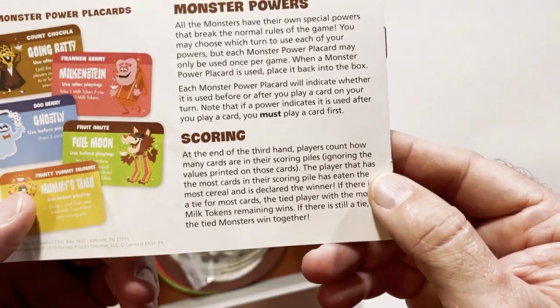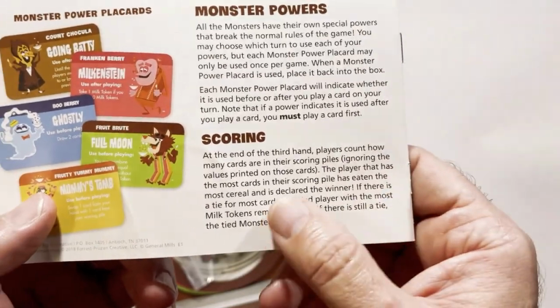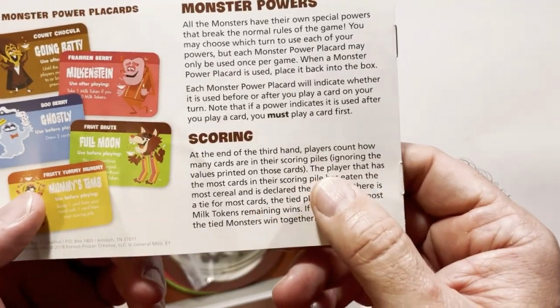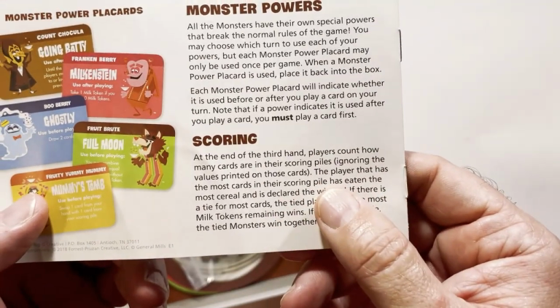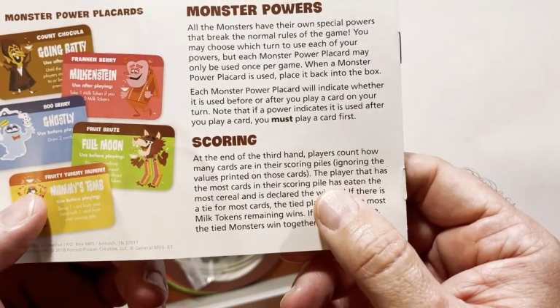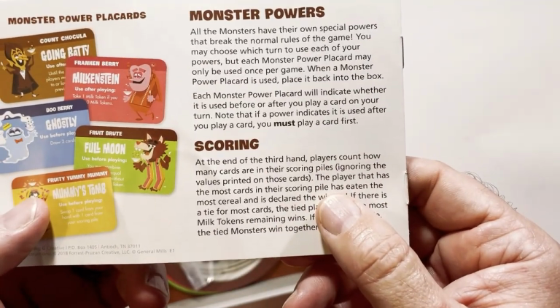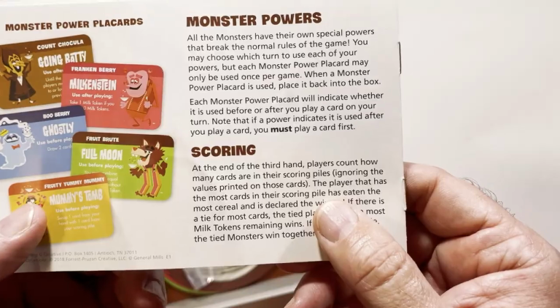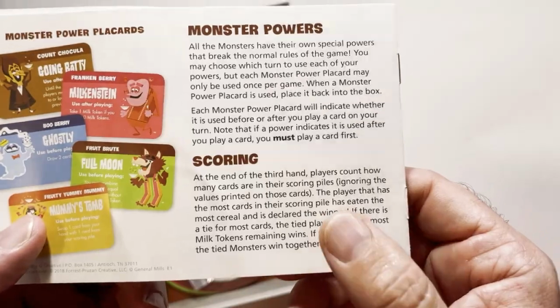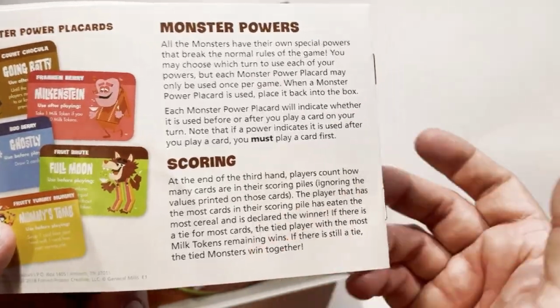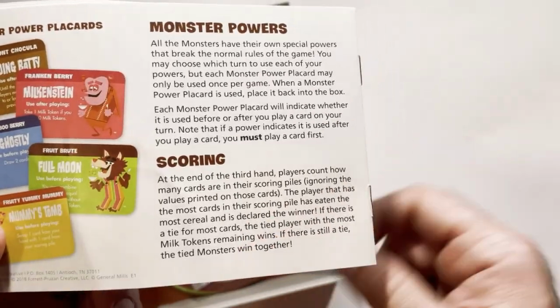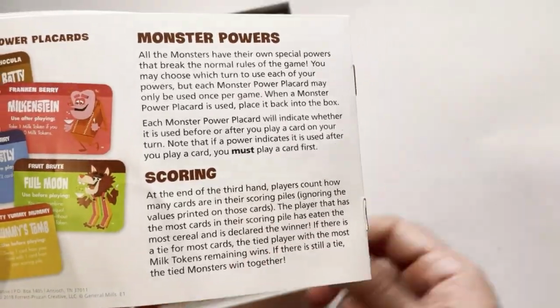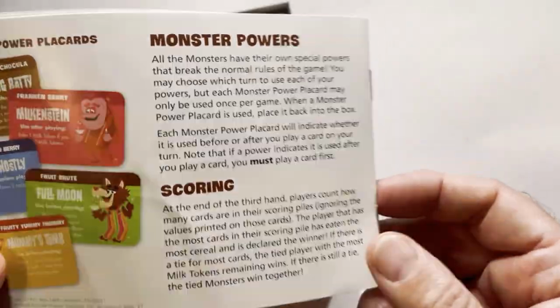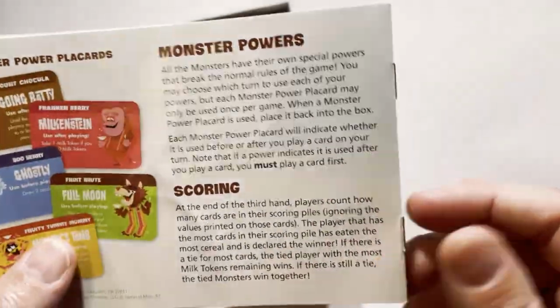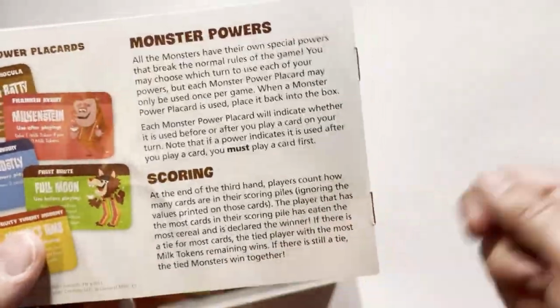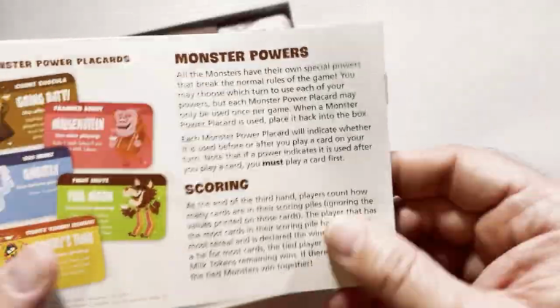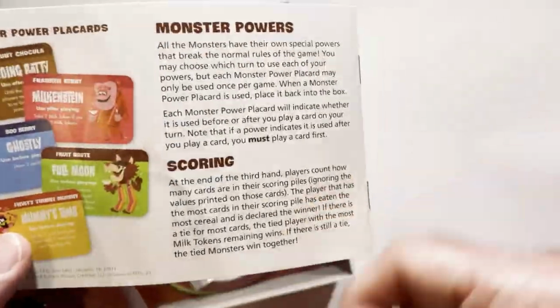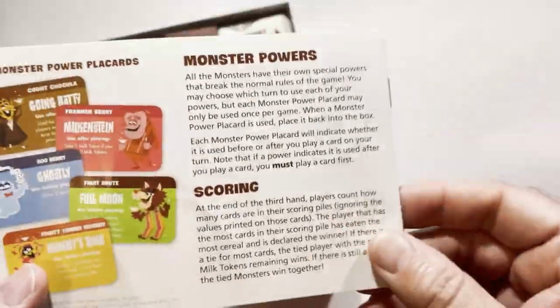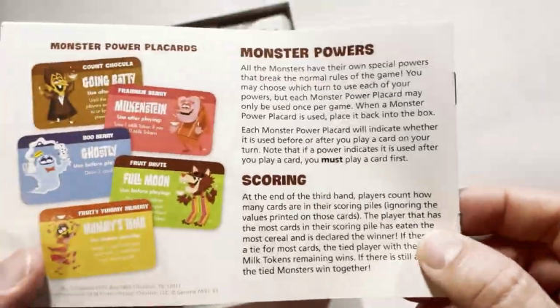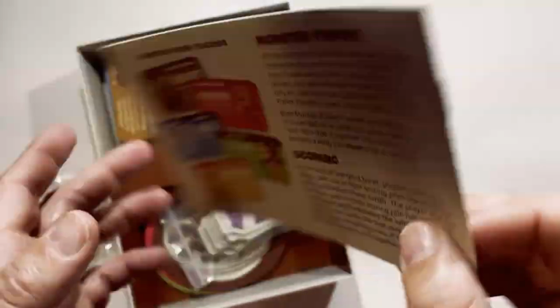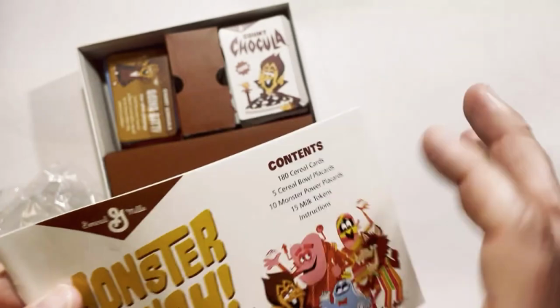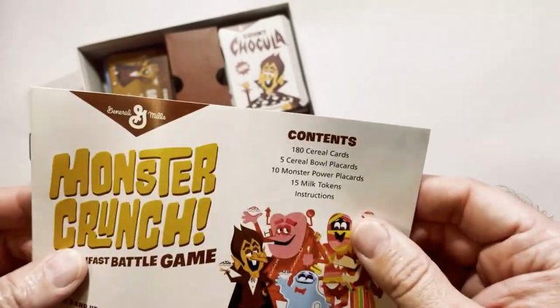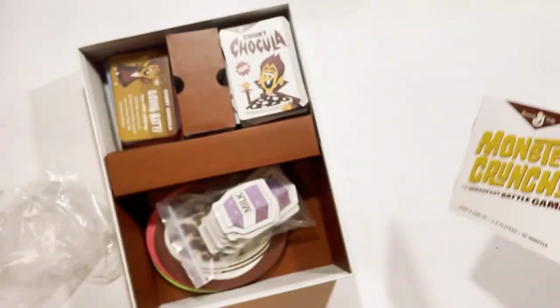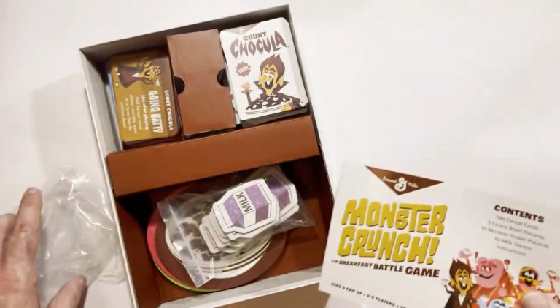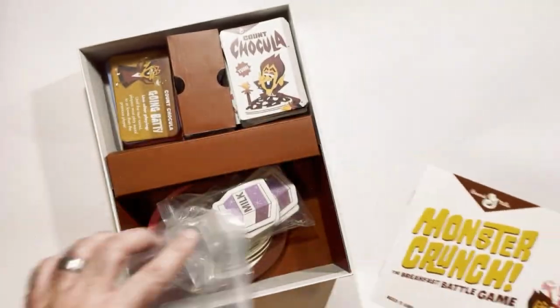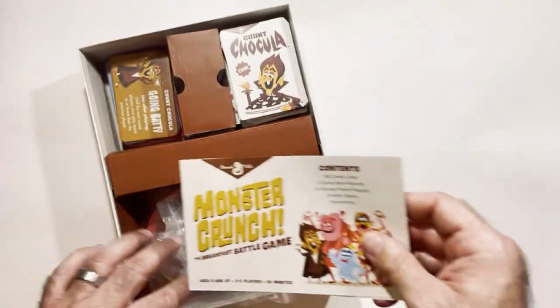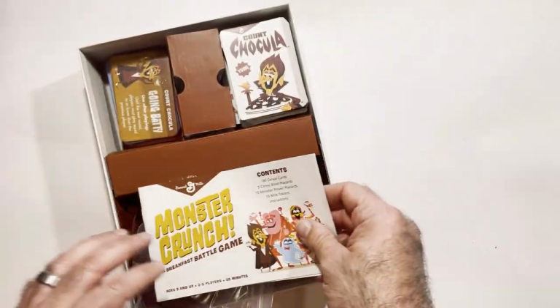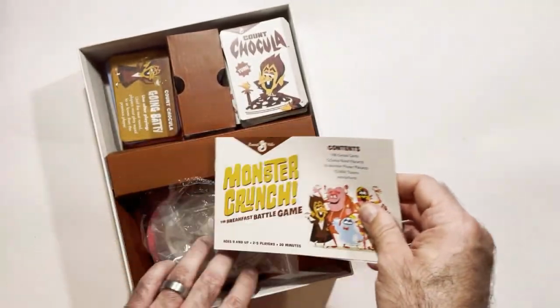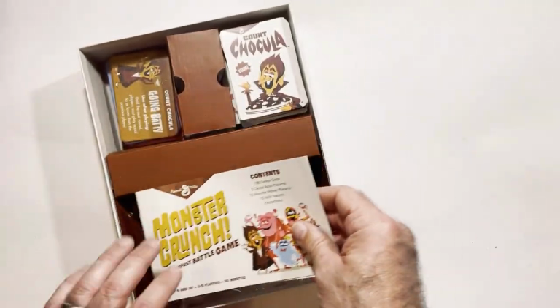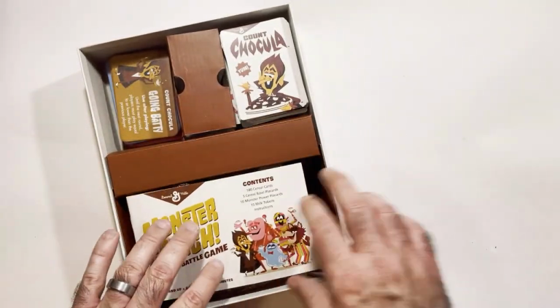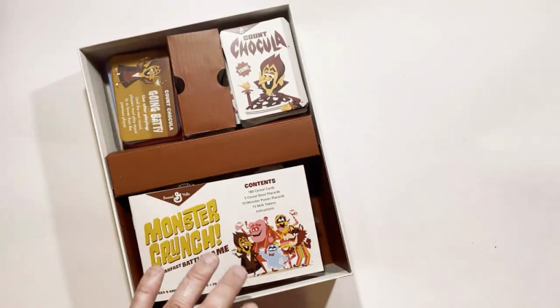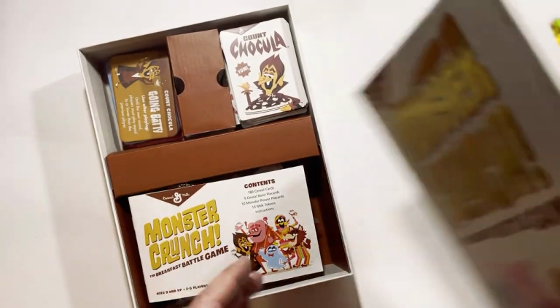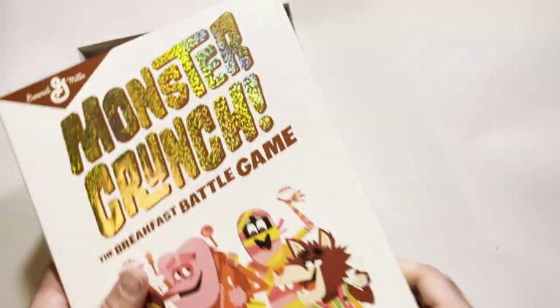You count the cards in the scoring pile, ignoring the values — so the number doesn't matter. This is how cards get in your bowl. And that is the Monster Crunch battle game. It's a fun little game.